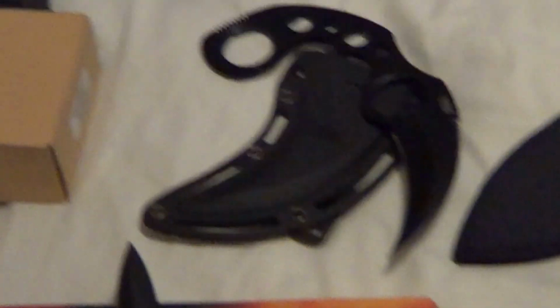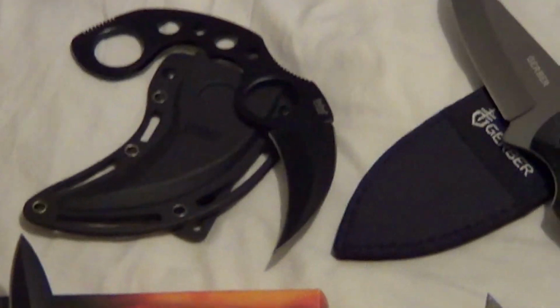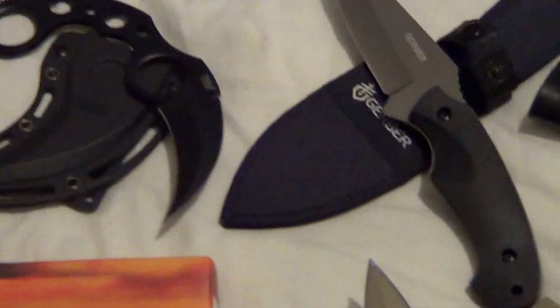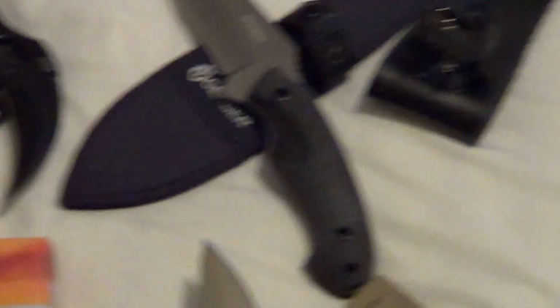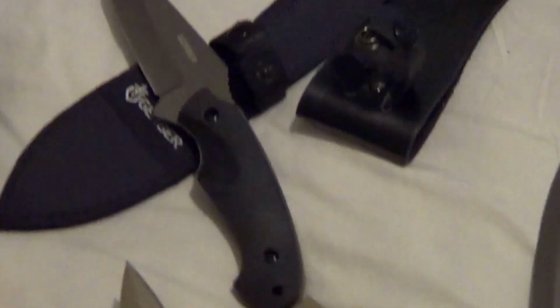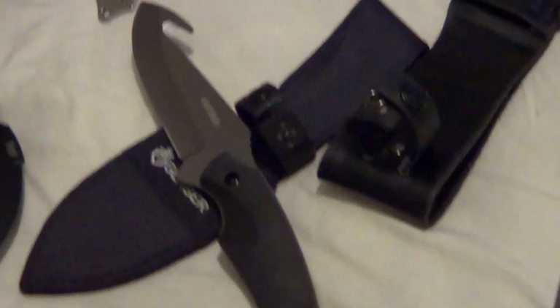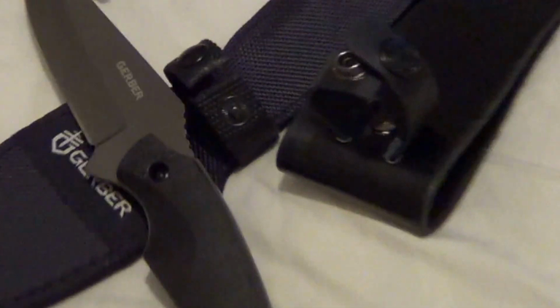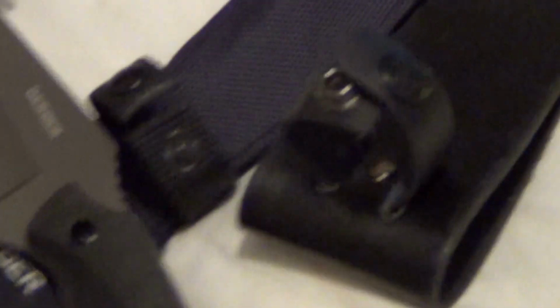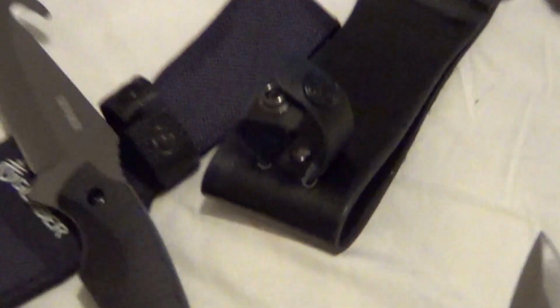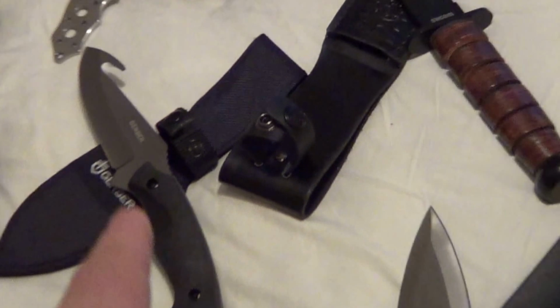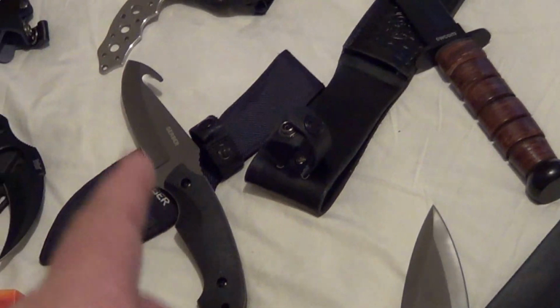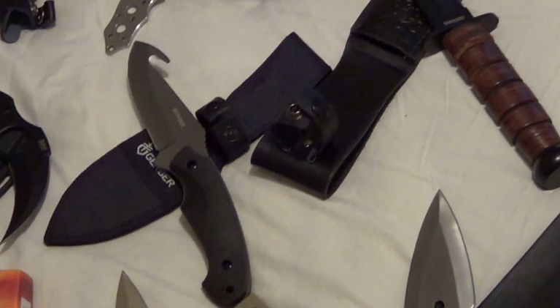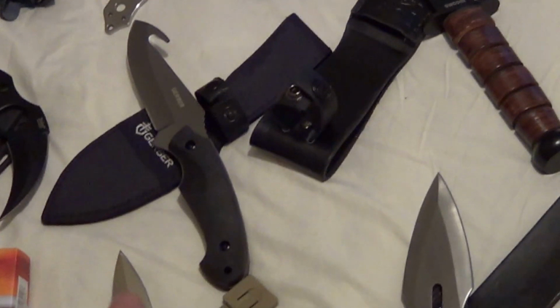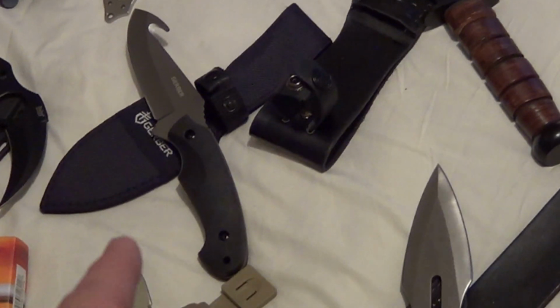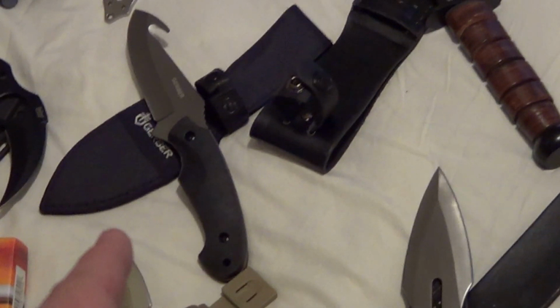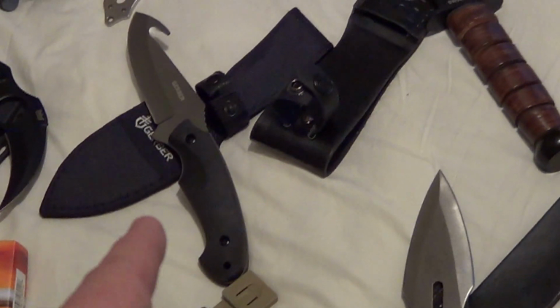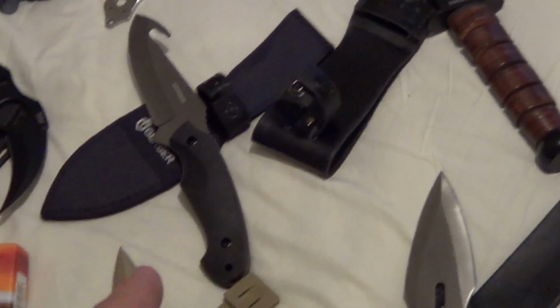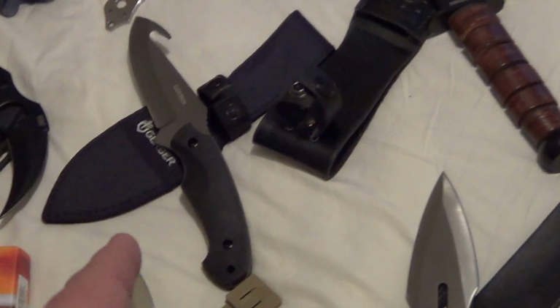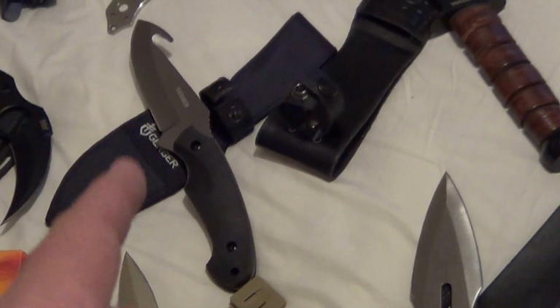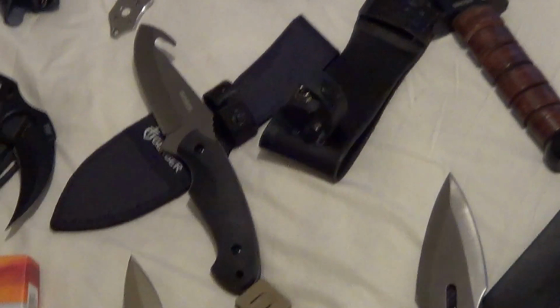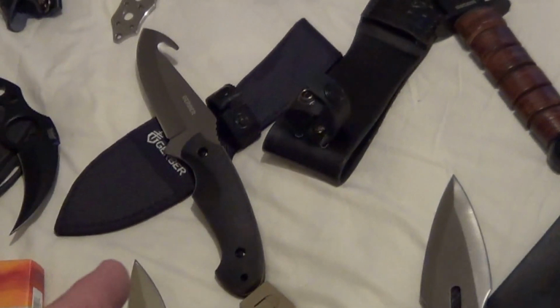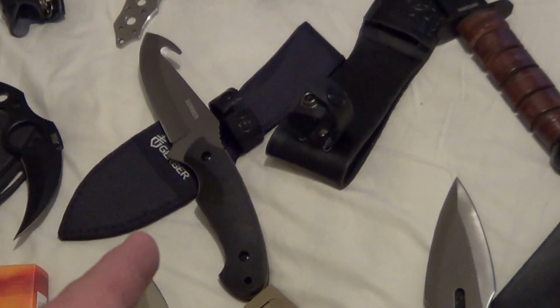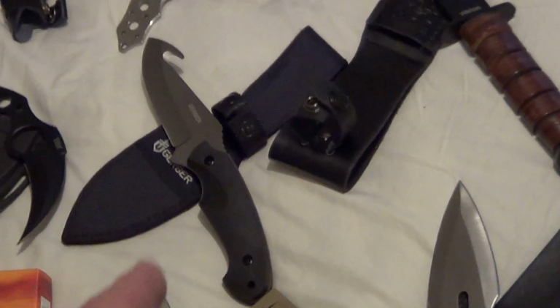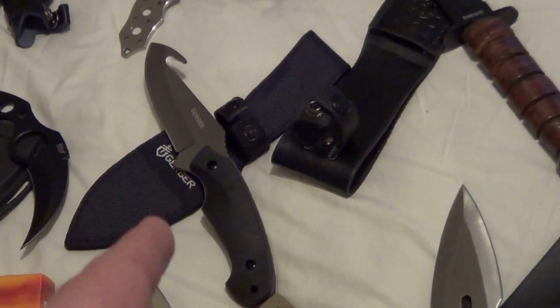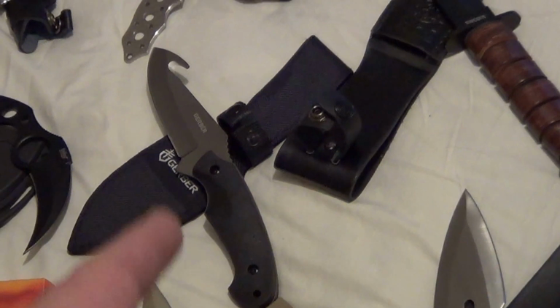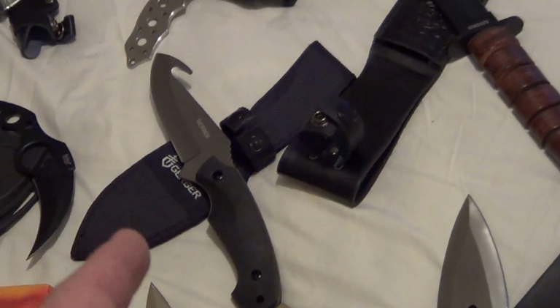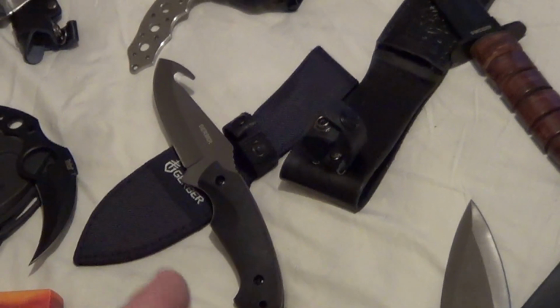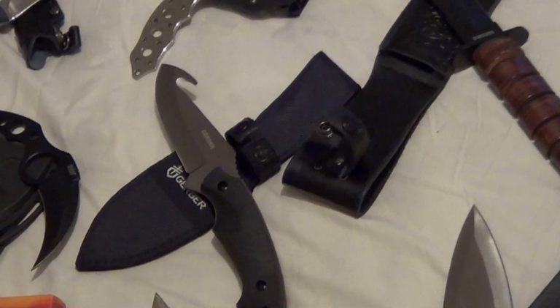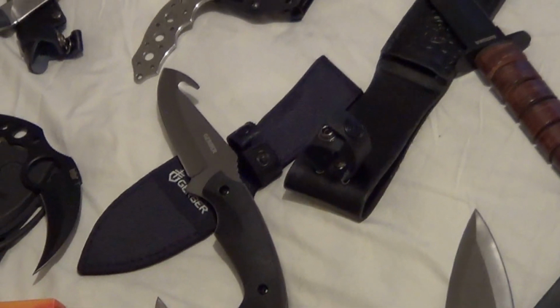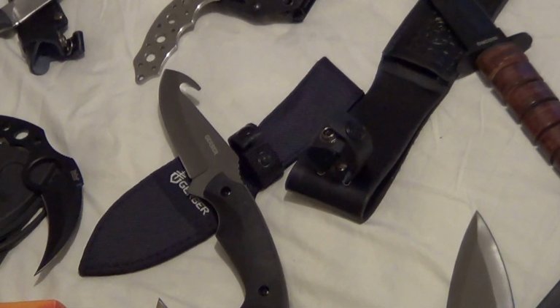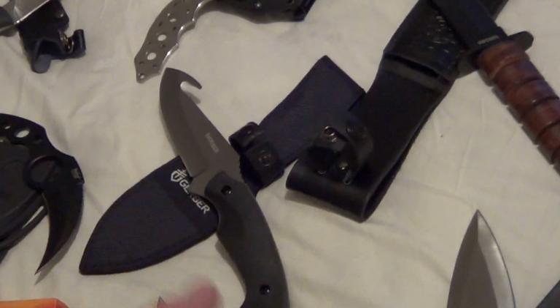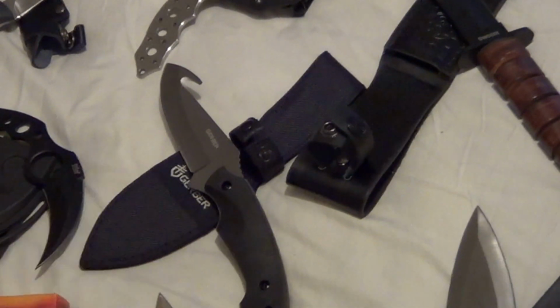Then I got this one in North Carolina at Walmart — it's a Gerber Gut Hook. Sharp, never used it.